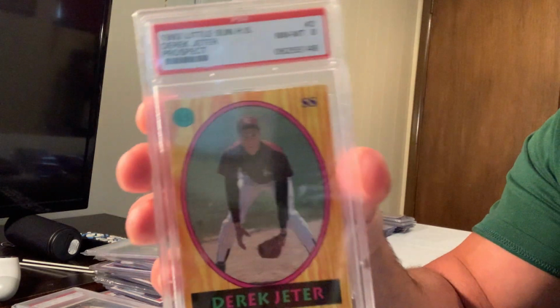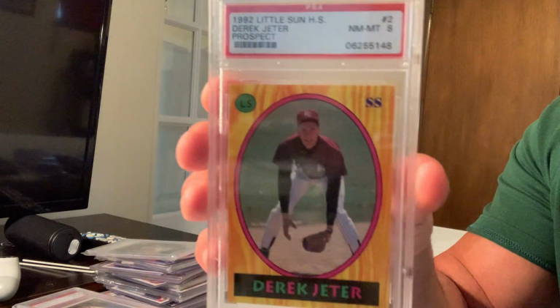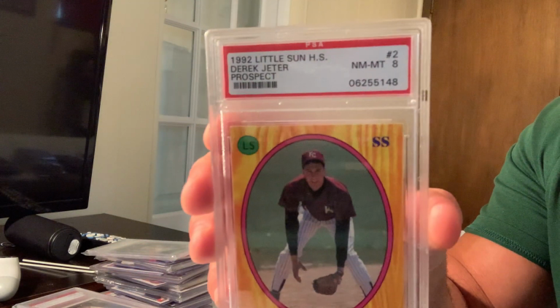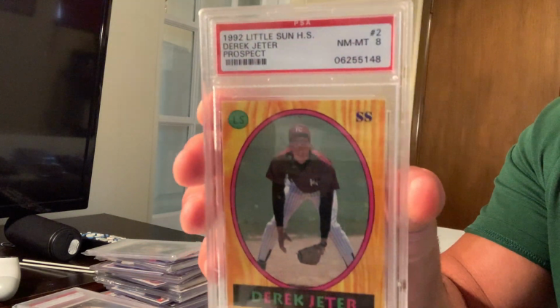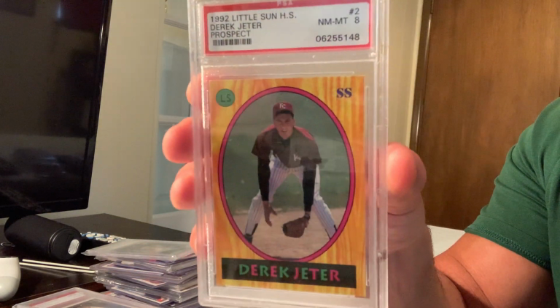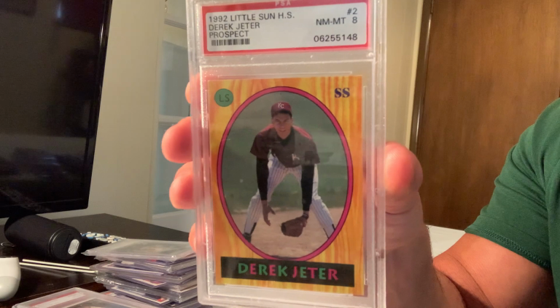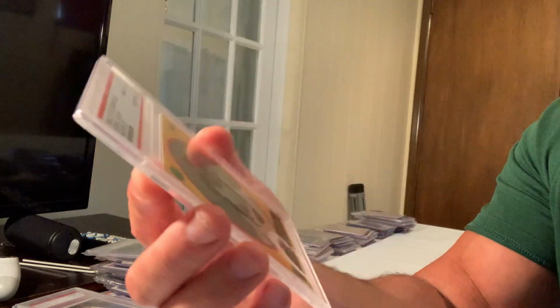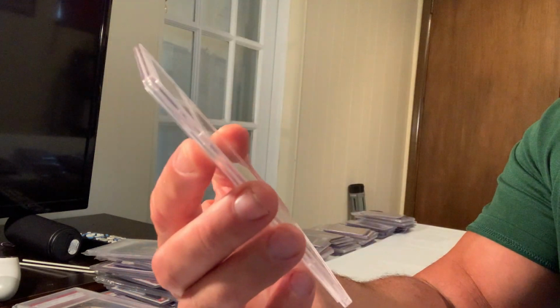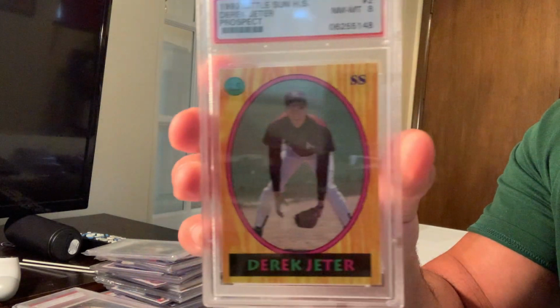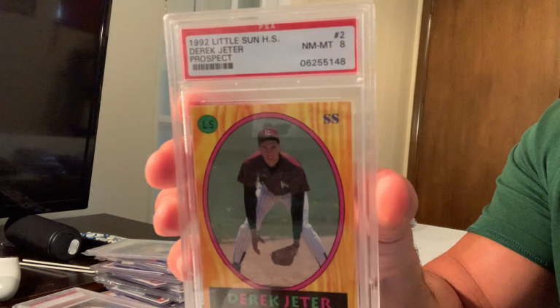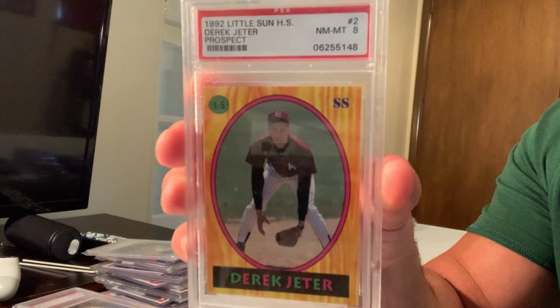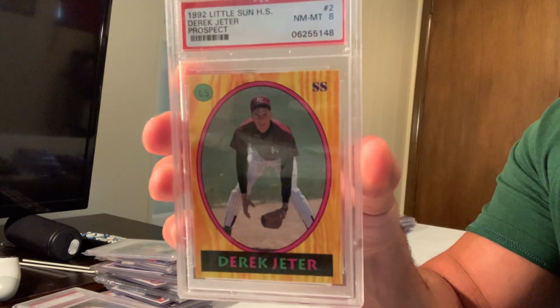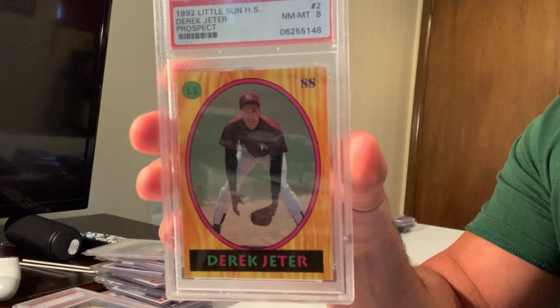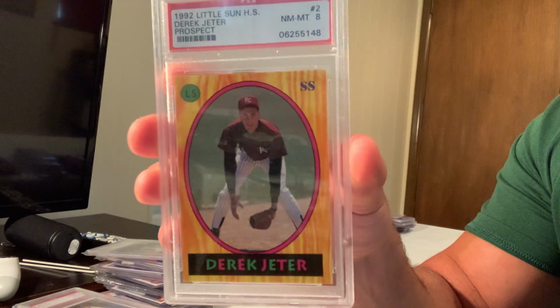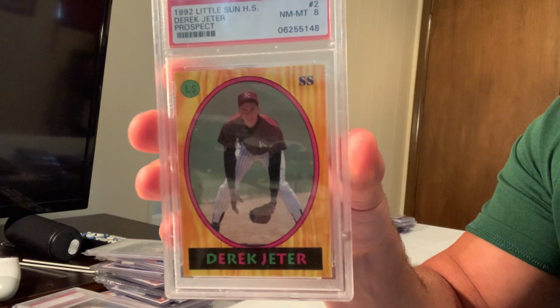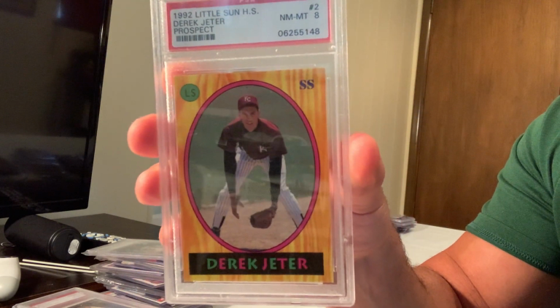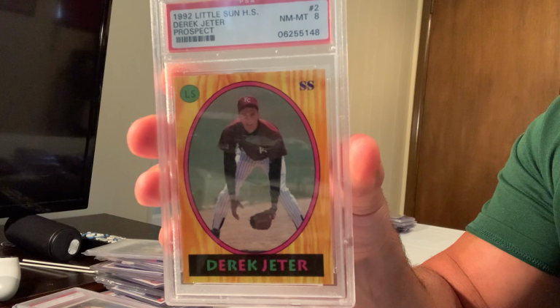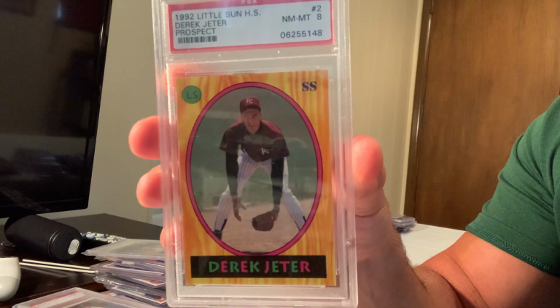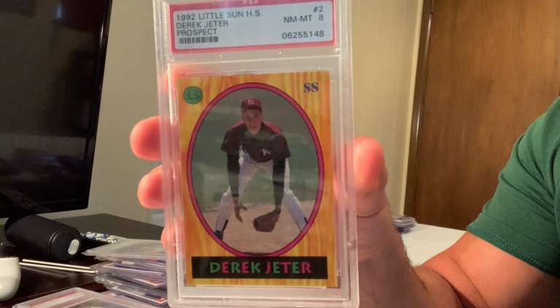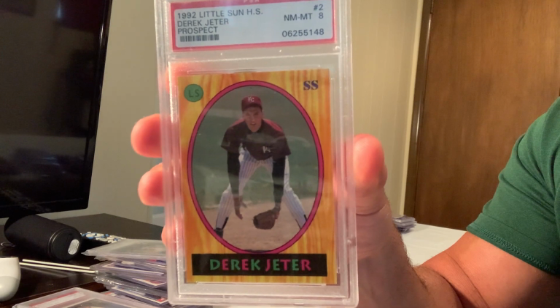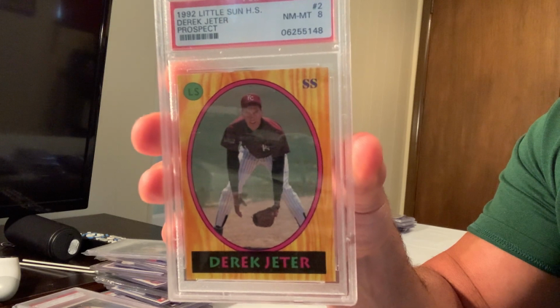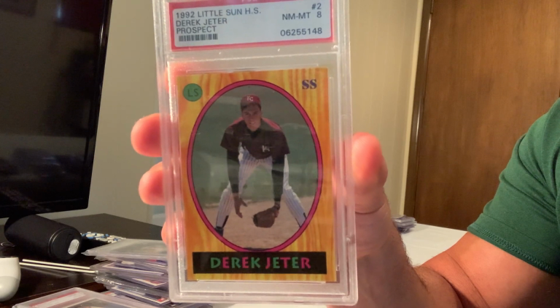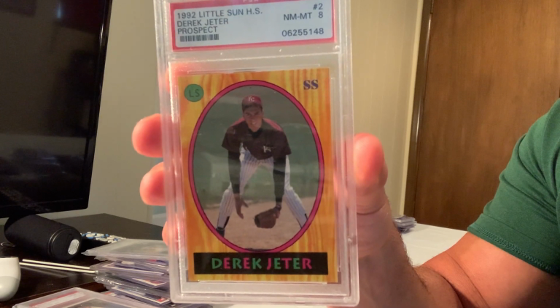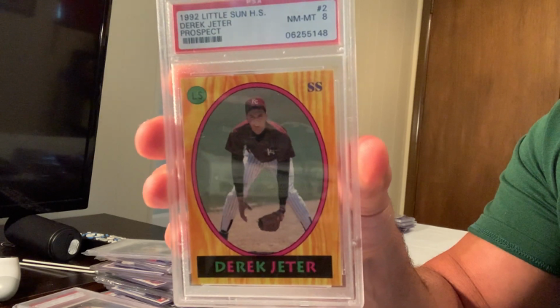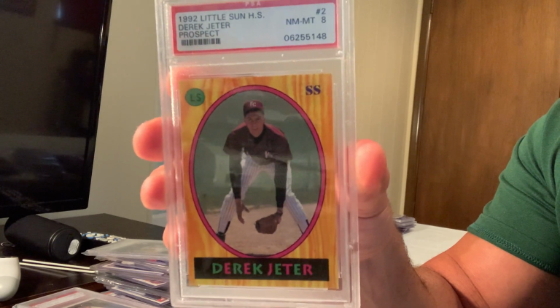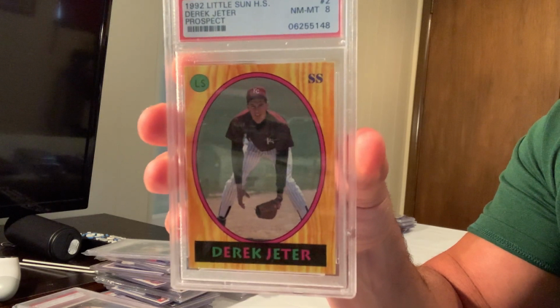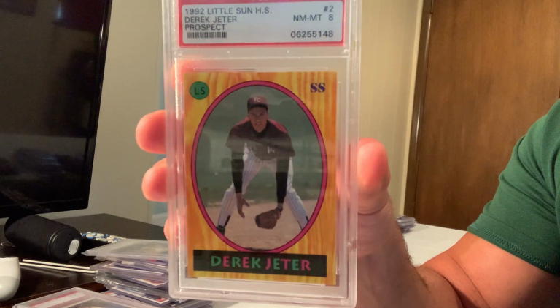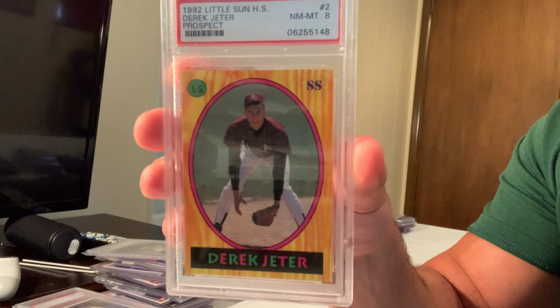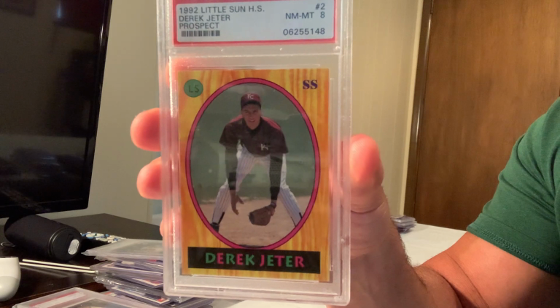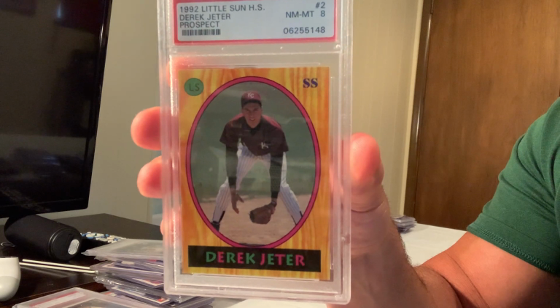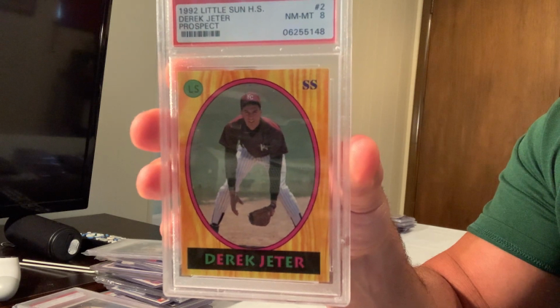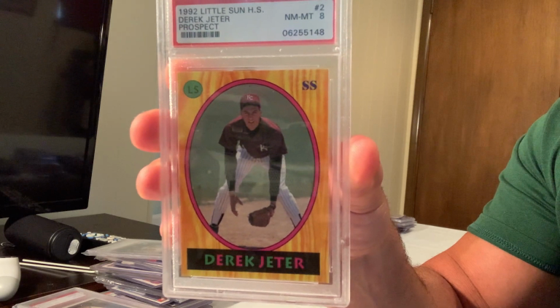This card is rare and in Mint 8, but in Gem Mint 10 the 1992 Little Sun High School Derek Jeter, card number 2, sold for $4,772.